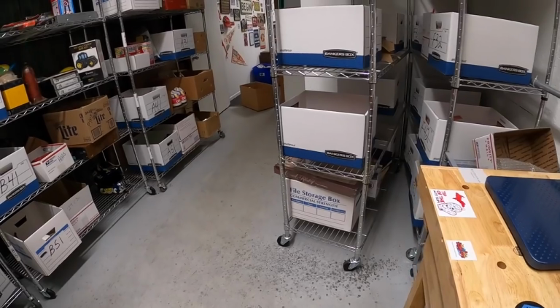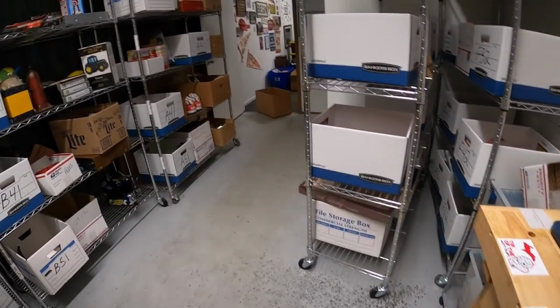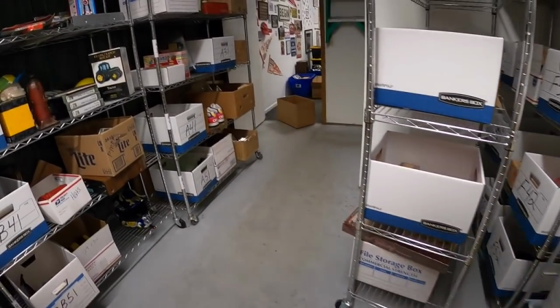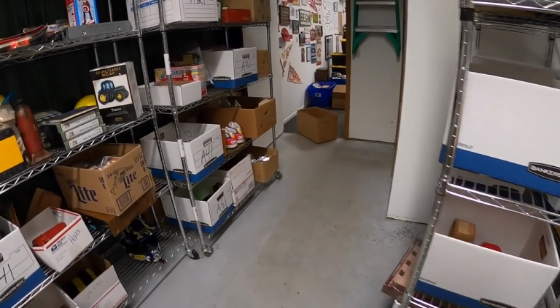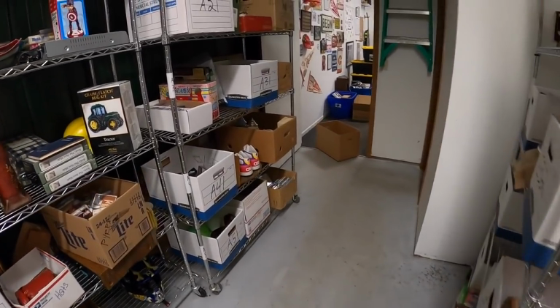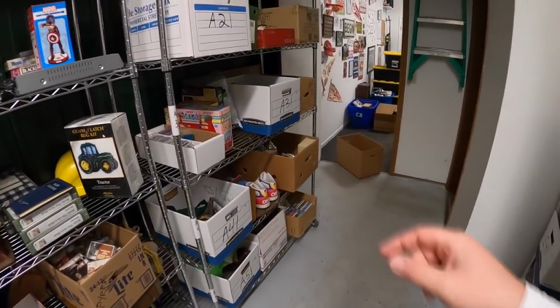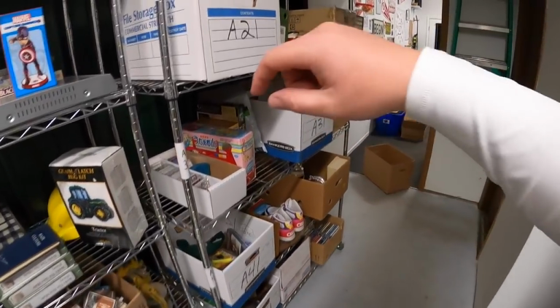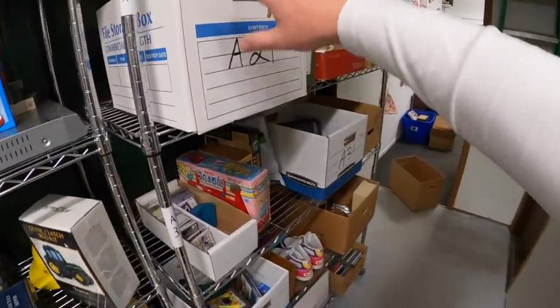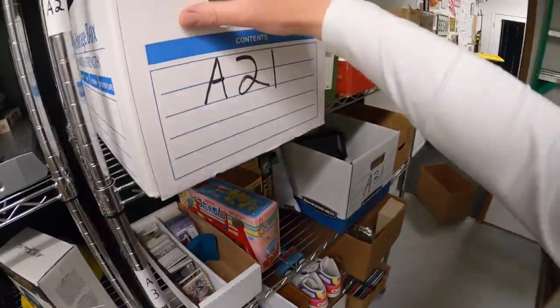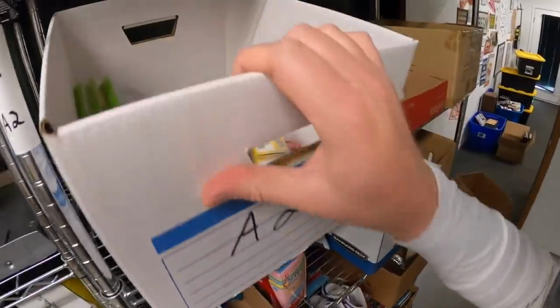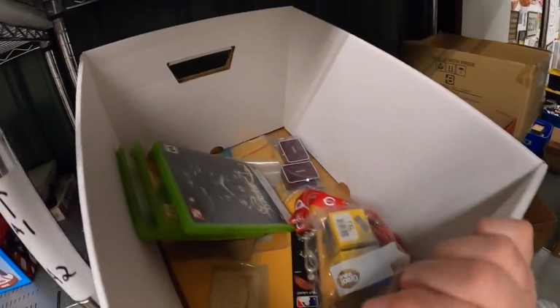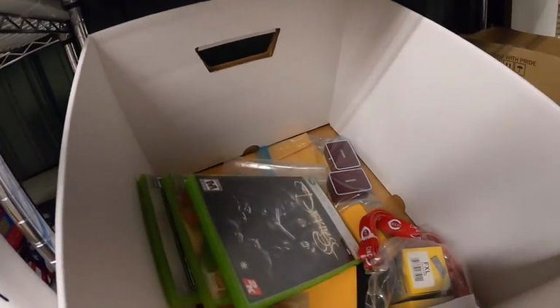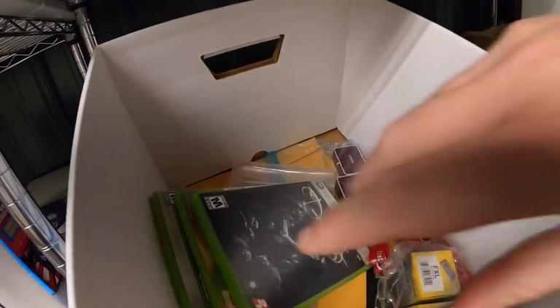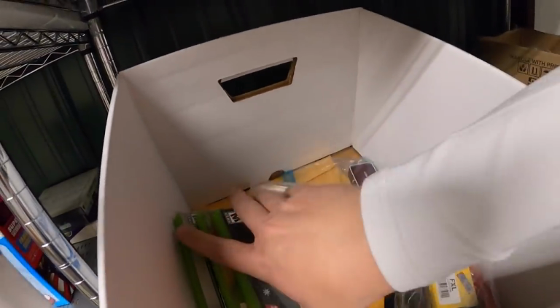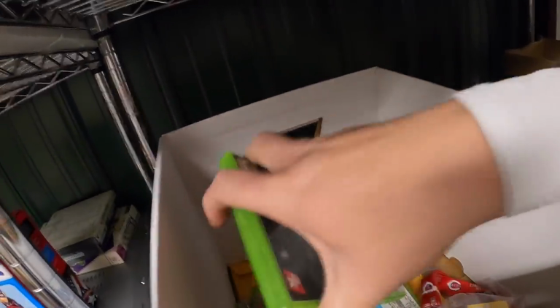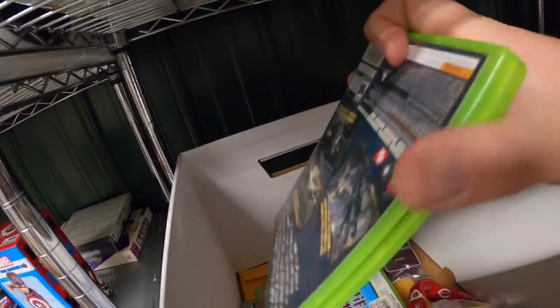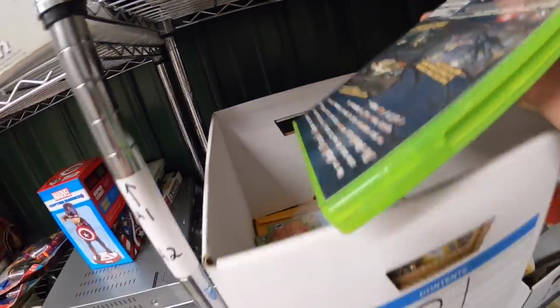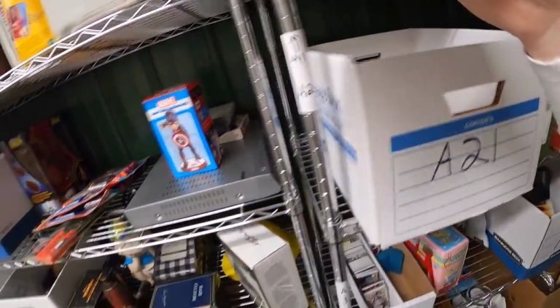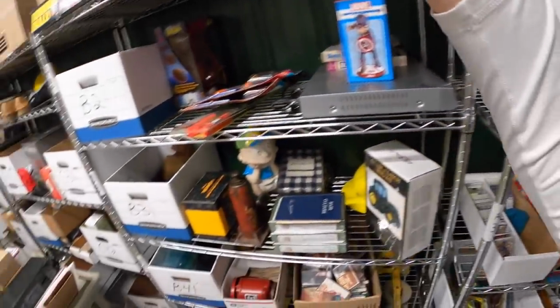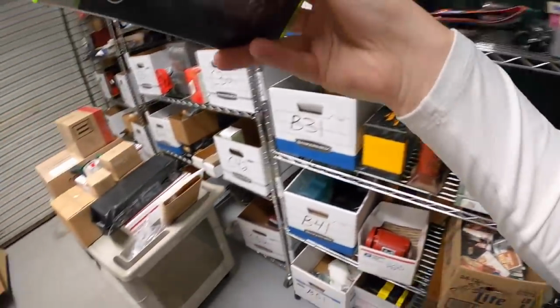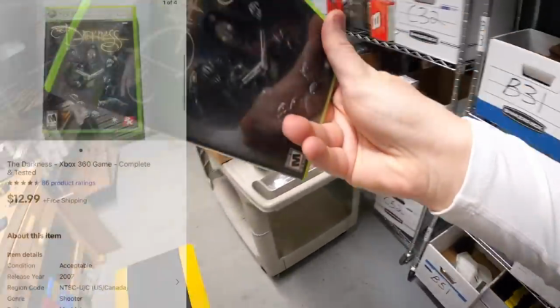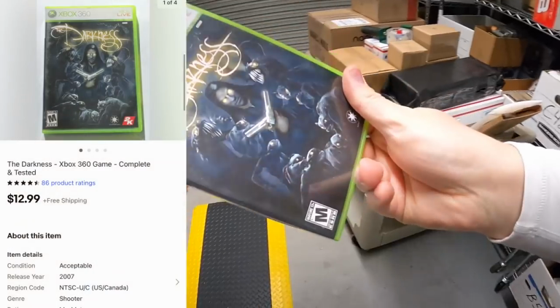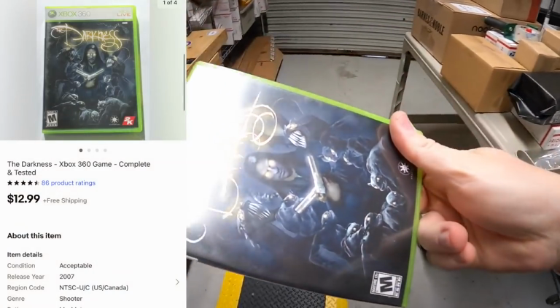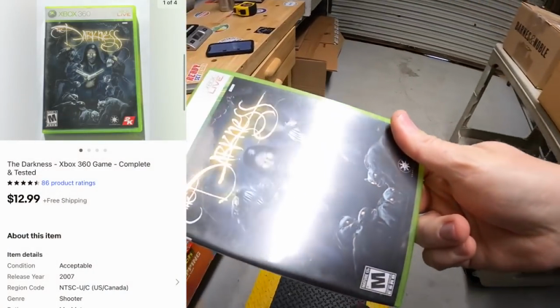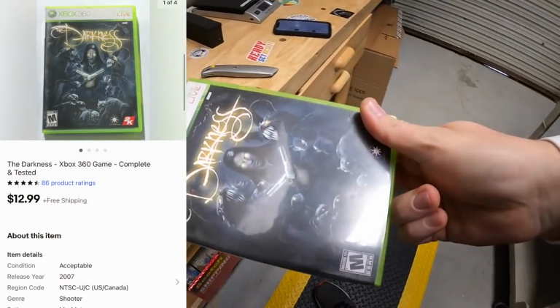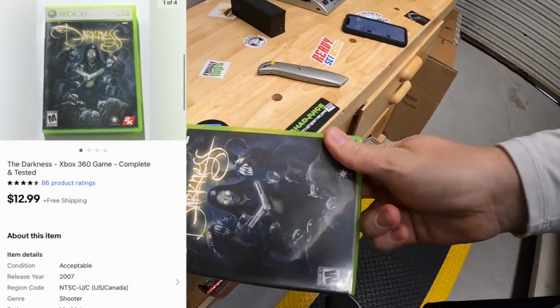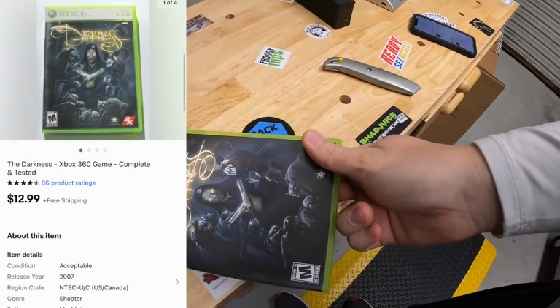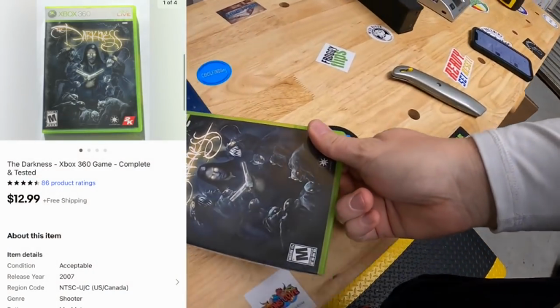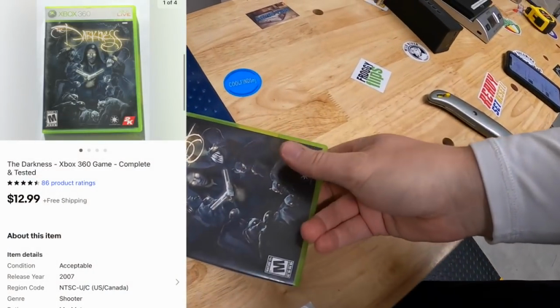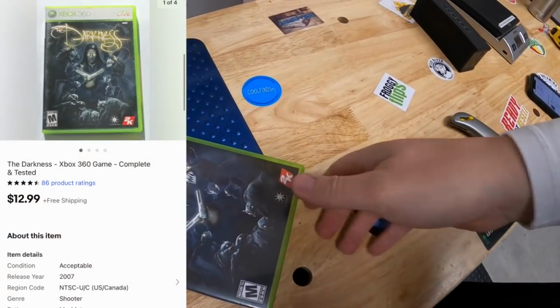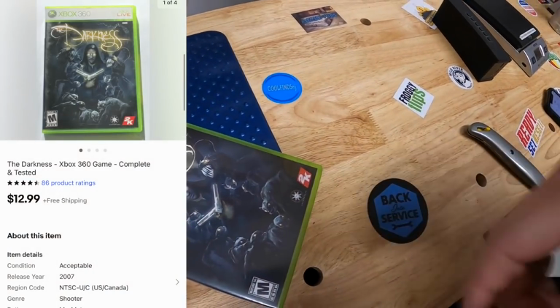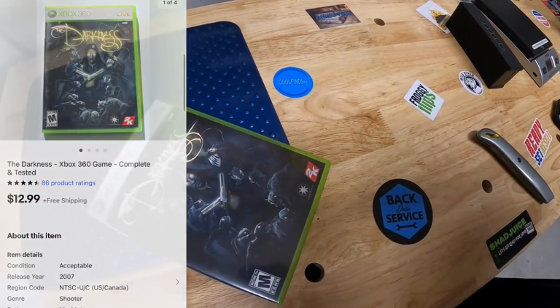Next thing is a video game in A21 — The Darkness for Xbox 360. That sold for $12.99 free shipping.